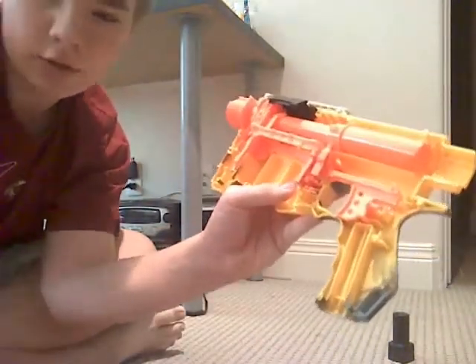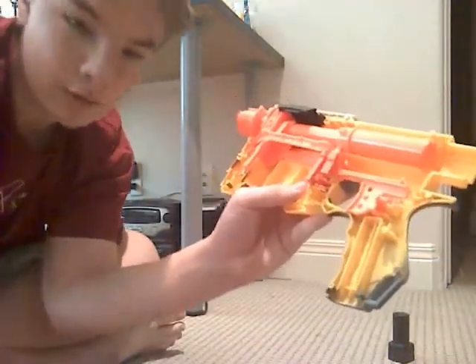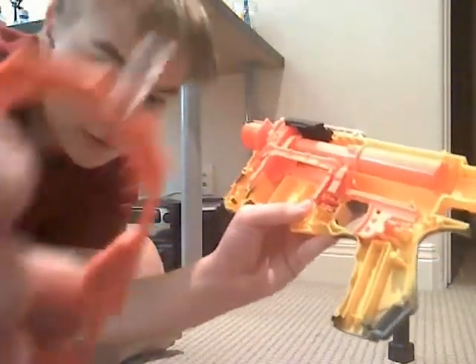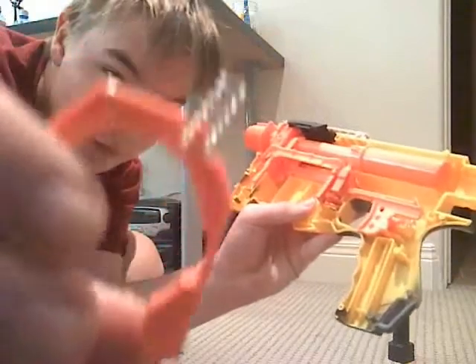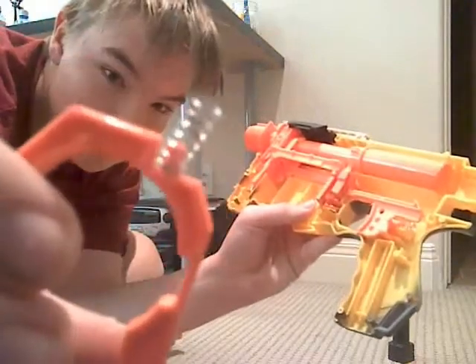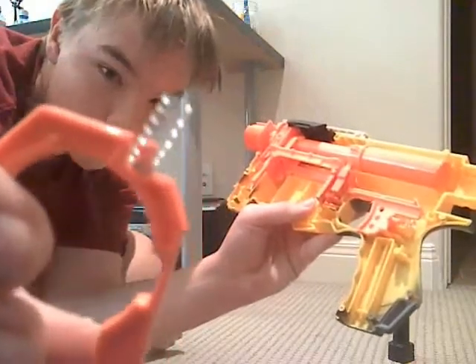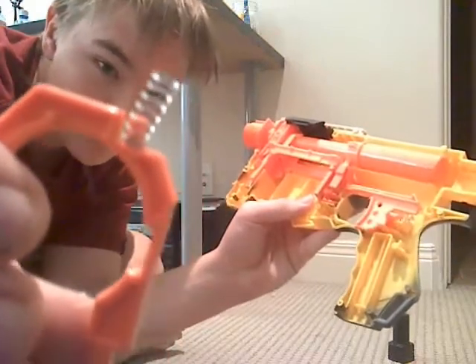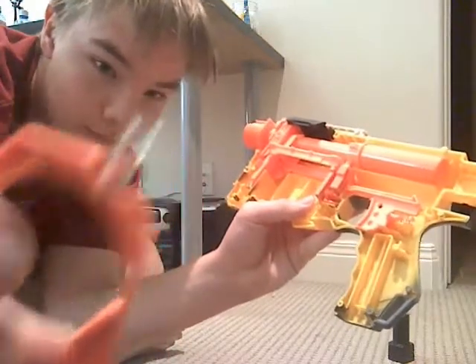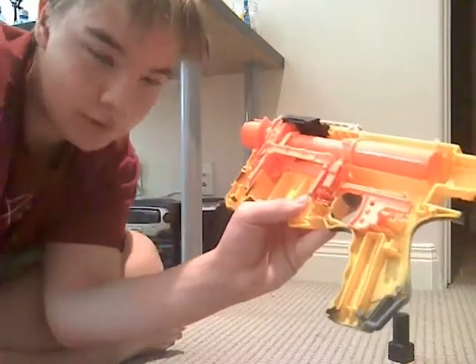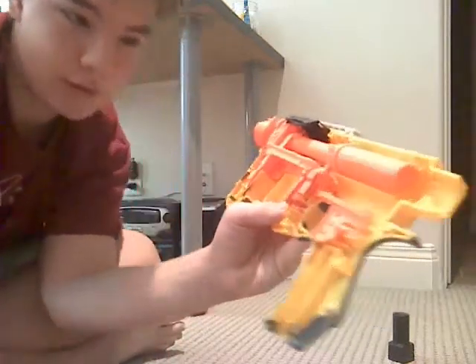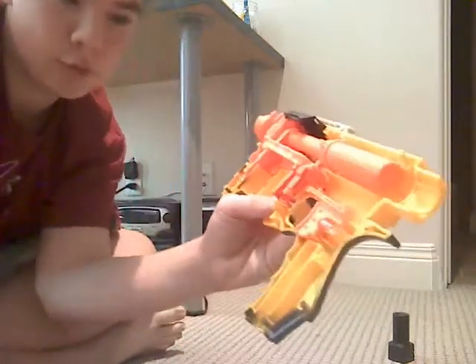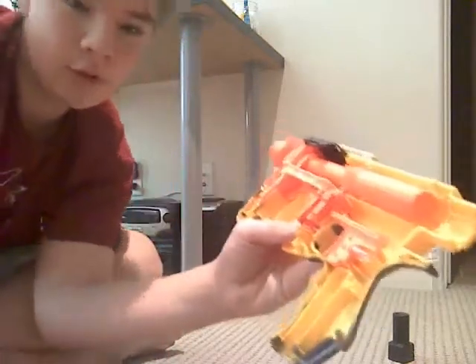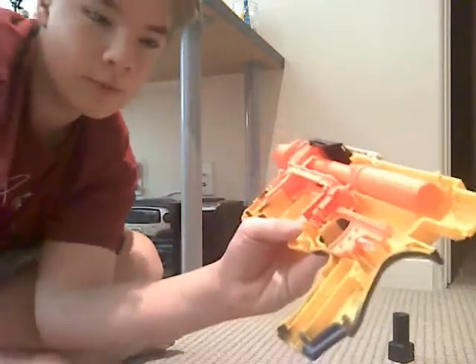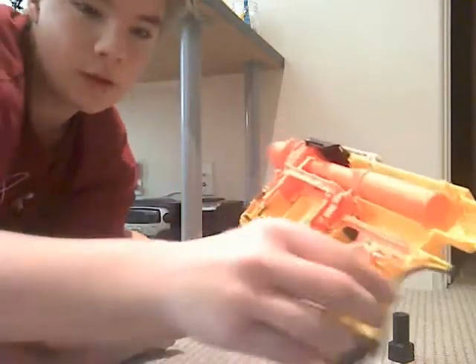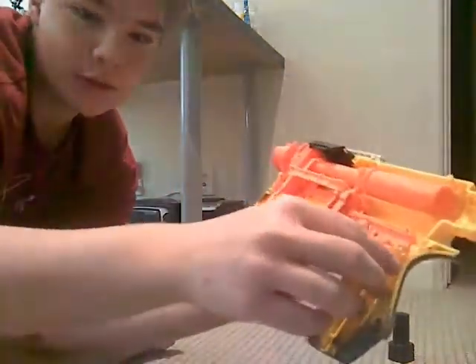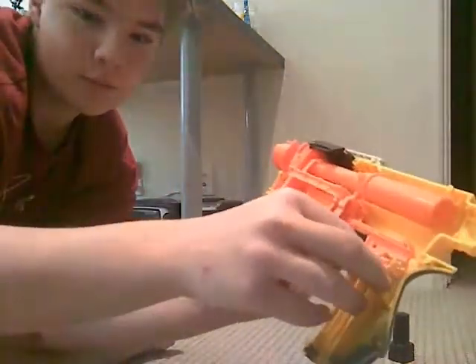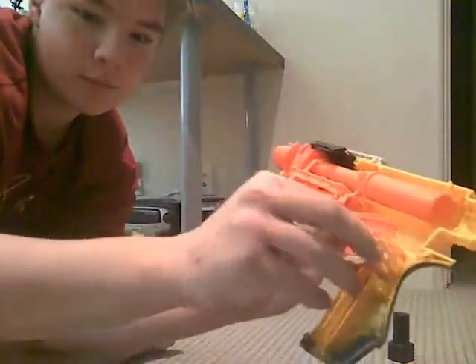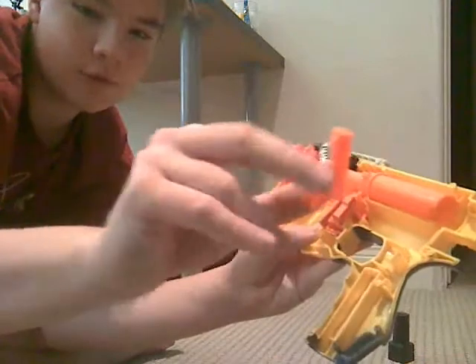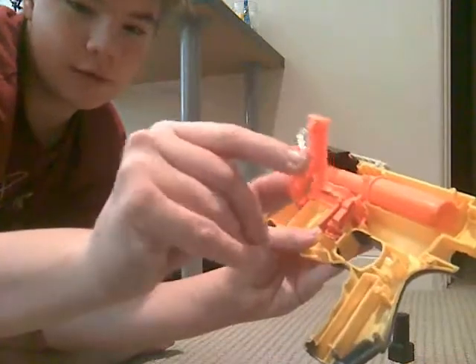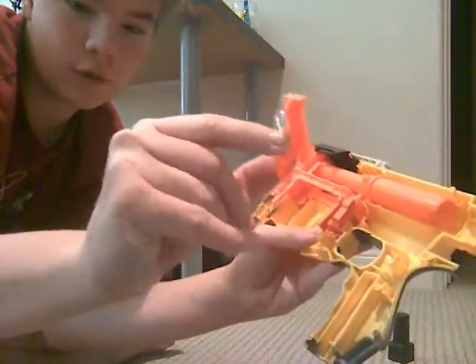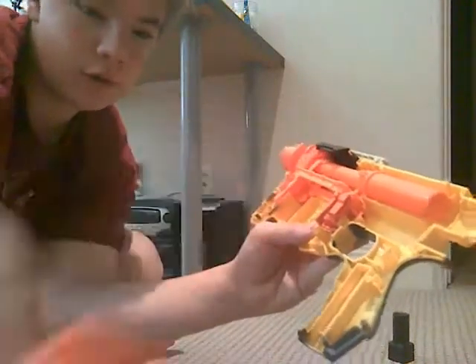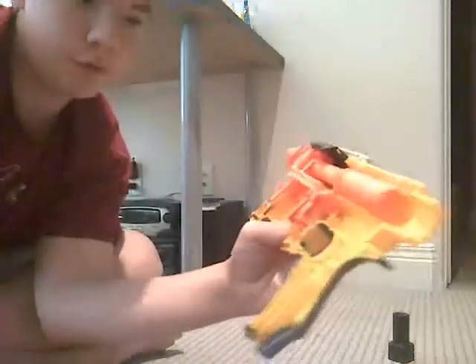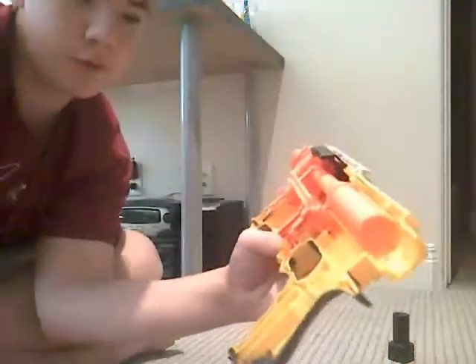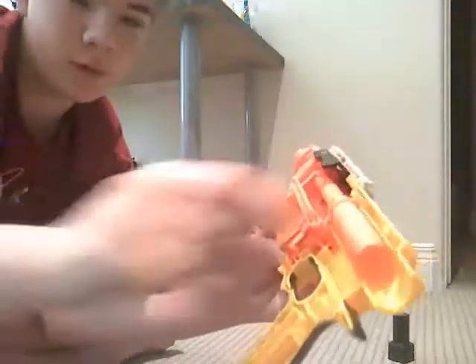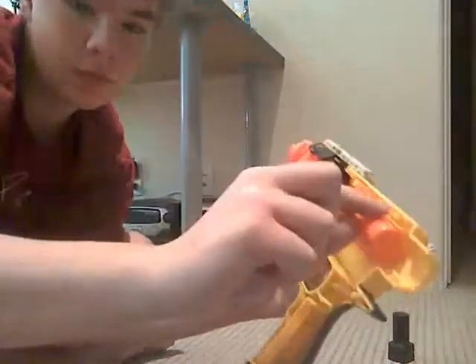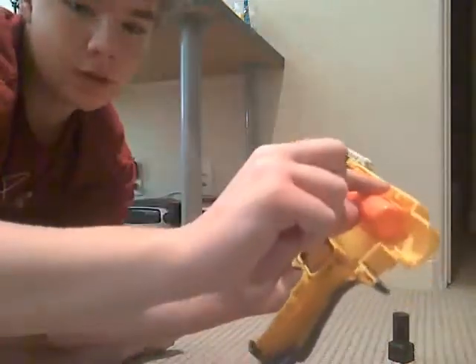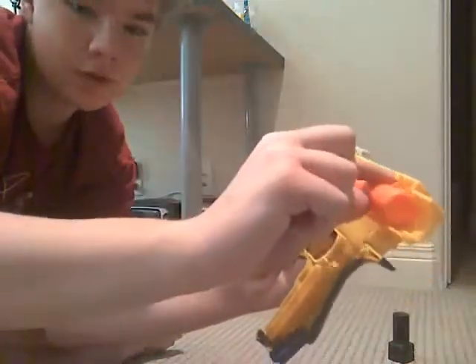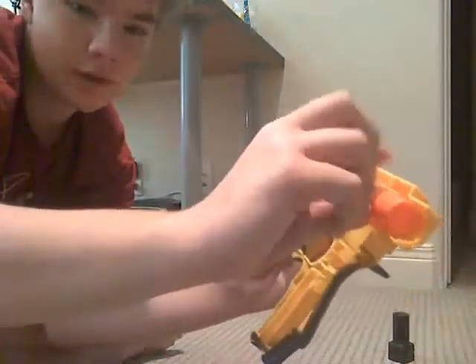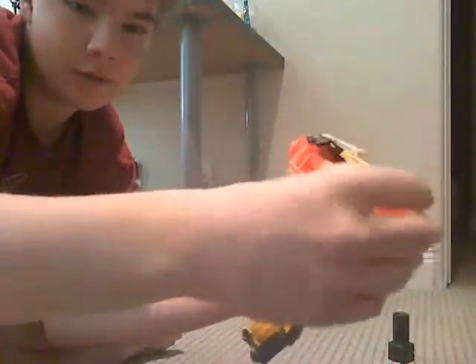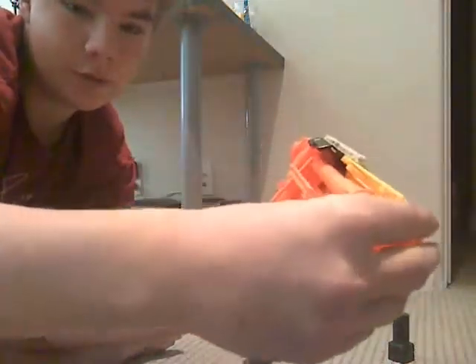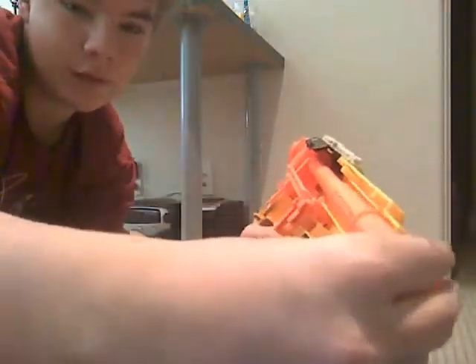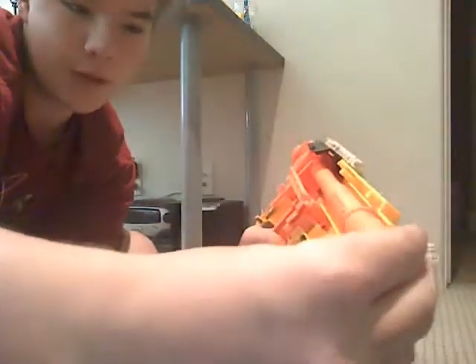Do not lose the tiny spring that's on top of there because then the catch won't work. Next, just take out the trigger. Also don't lose the spring. Slide this tube out of the back.